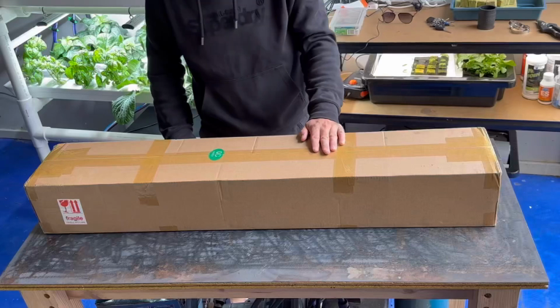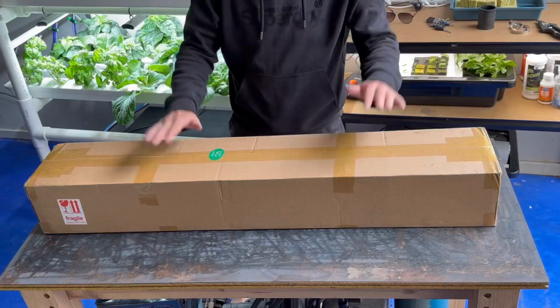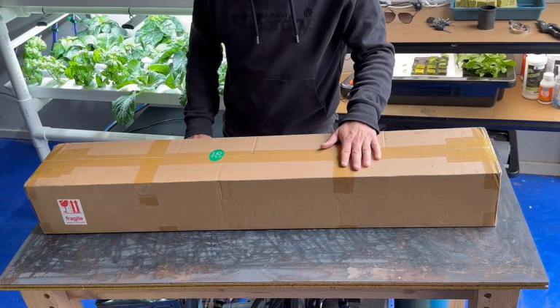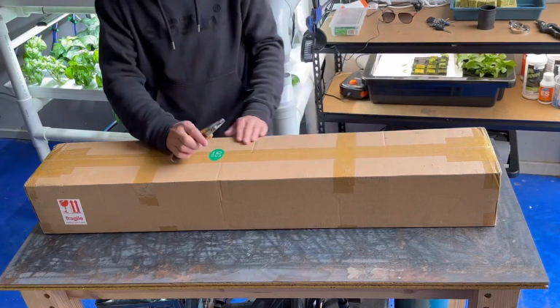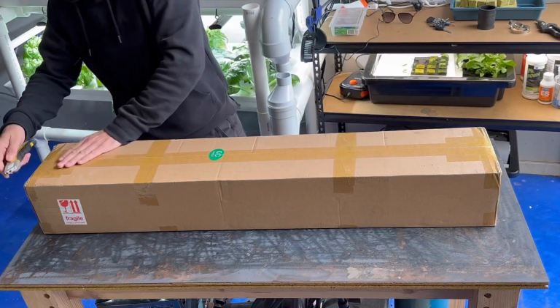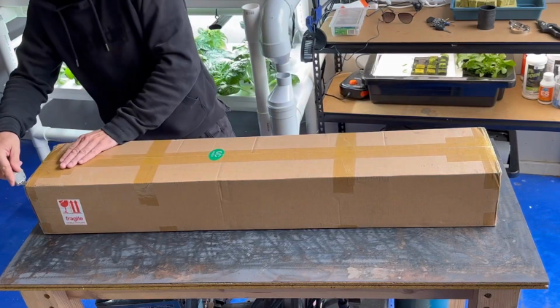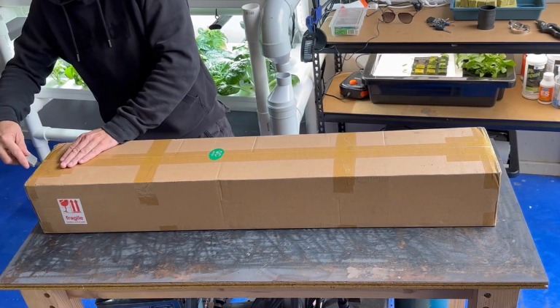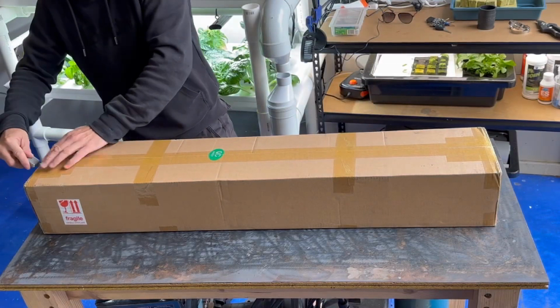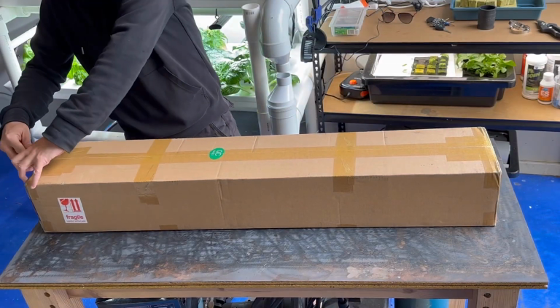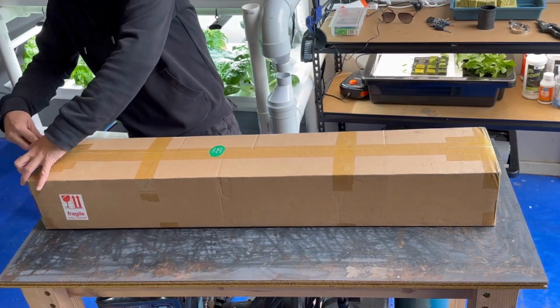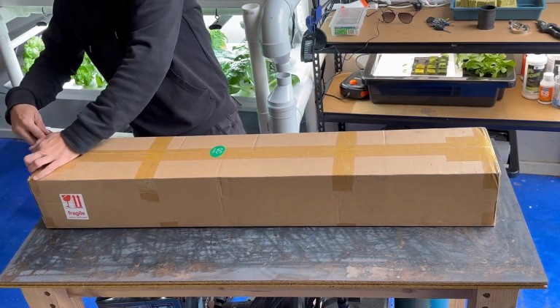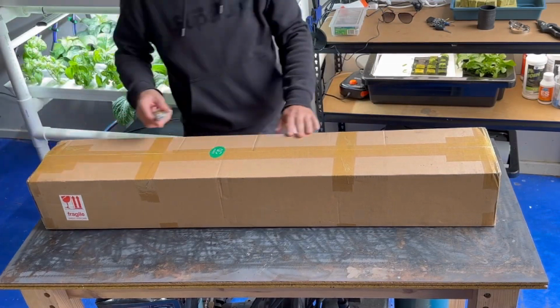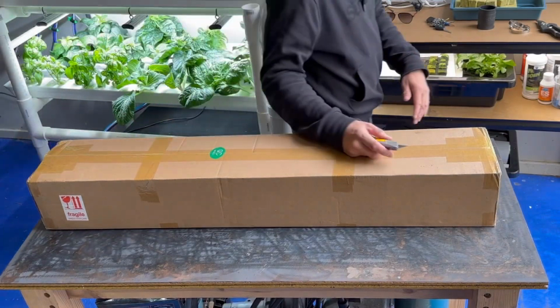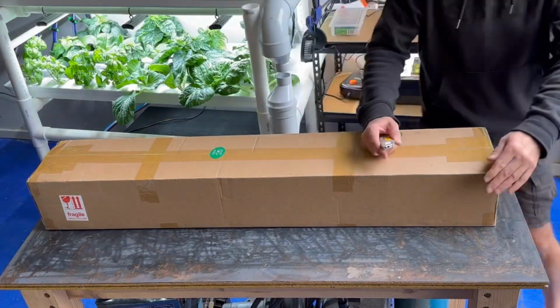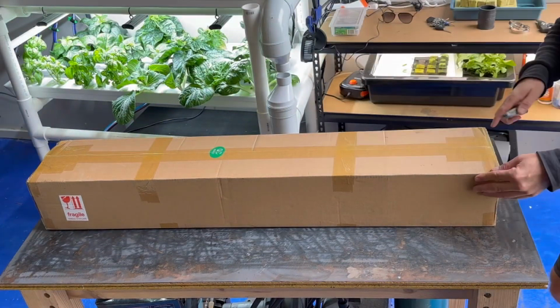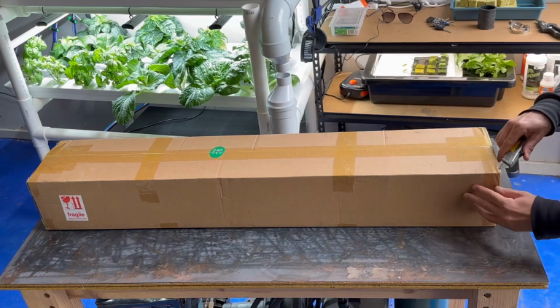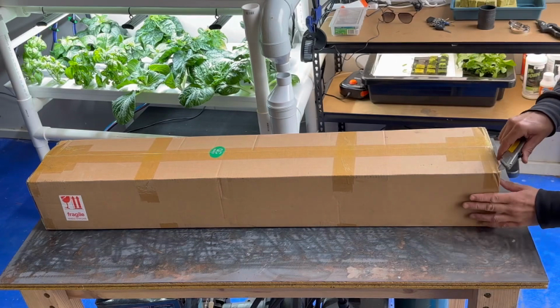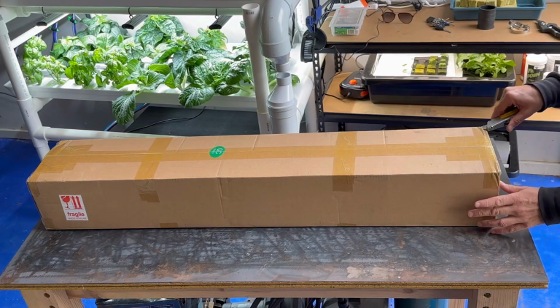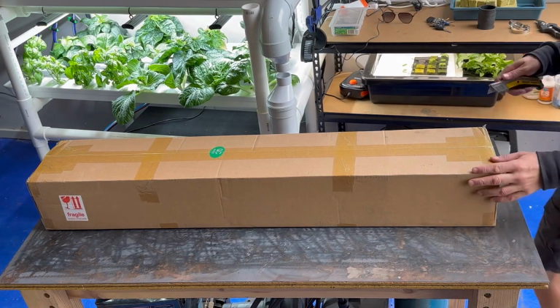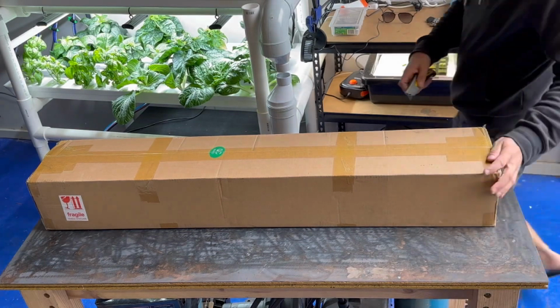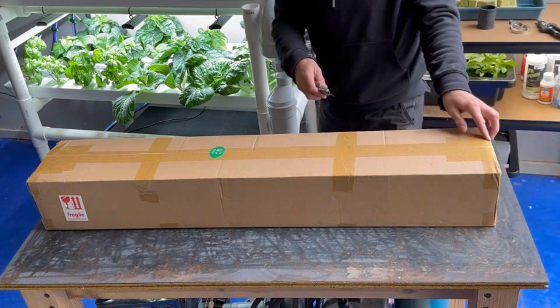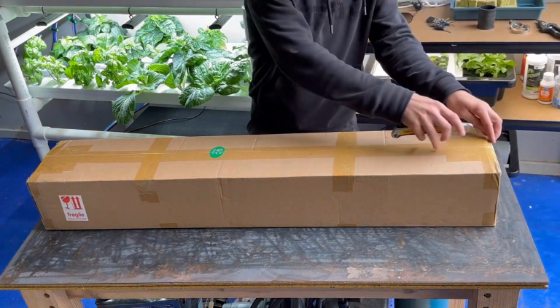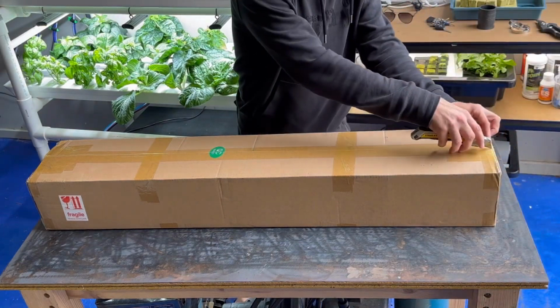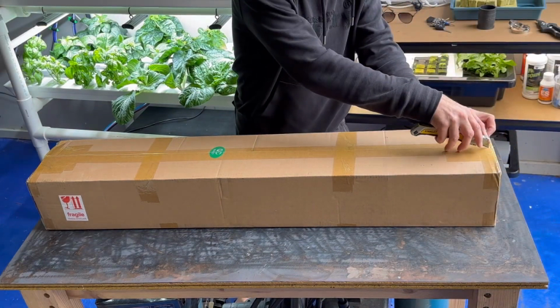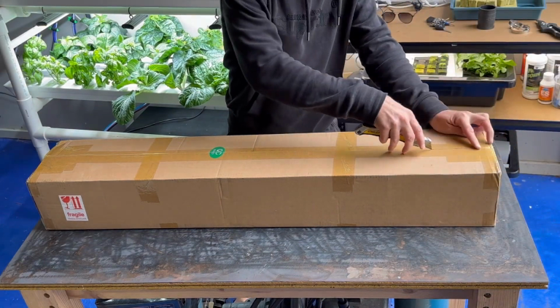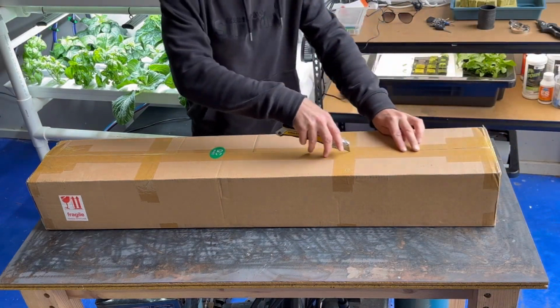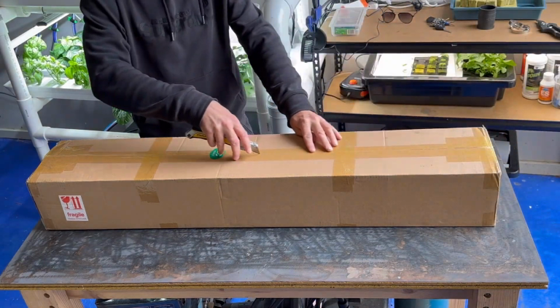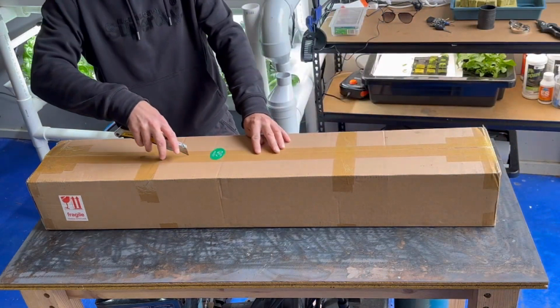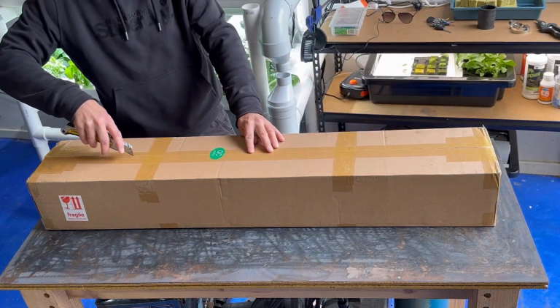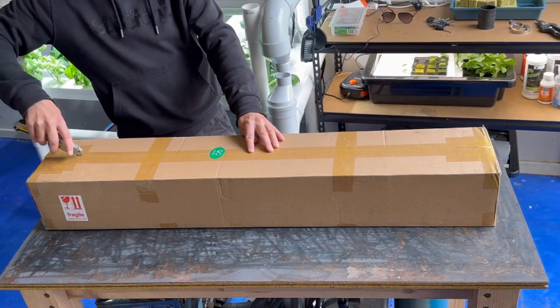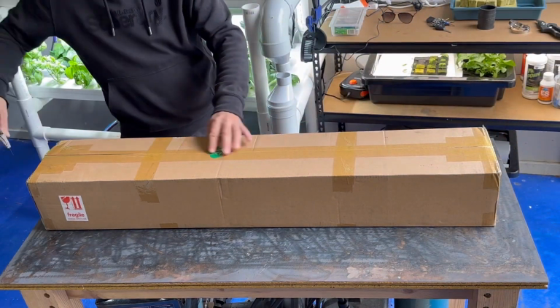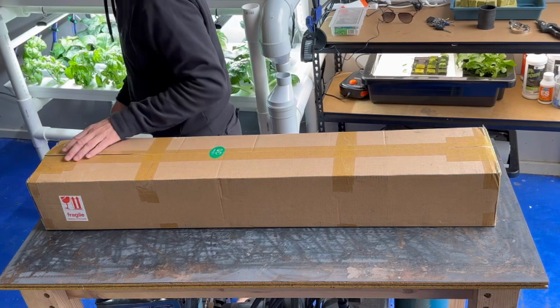So today I'm going to be unboxing, assembling and installing my new Spider Farmer G4500 450 watt dimmable, daisy chainable, full spectrum LED grow light.